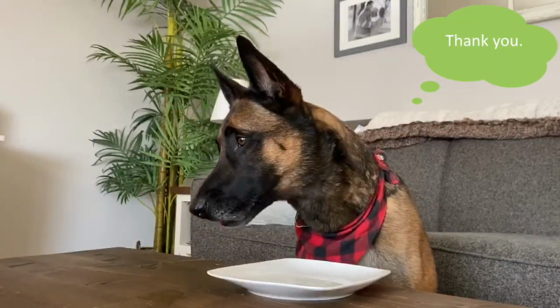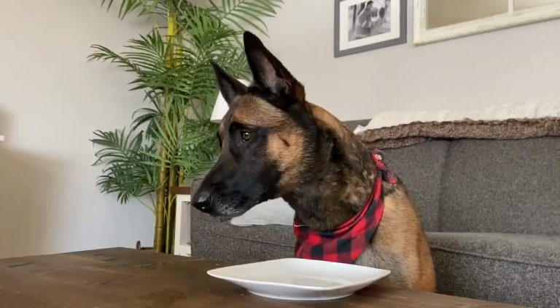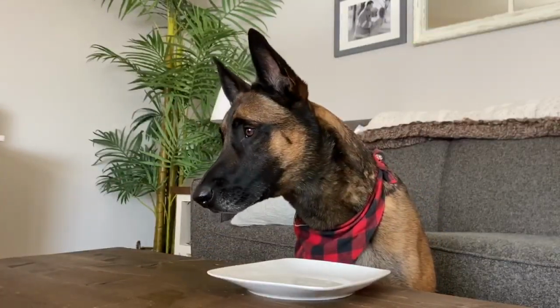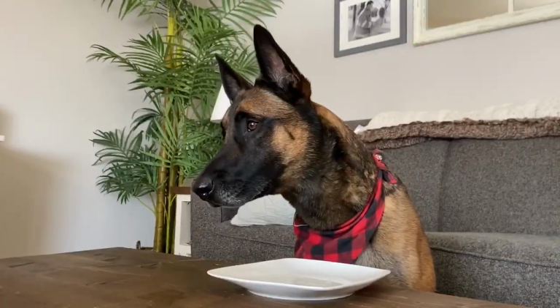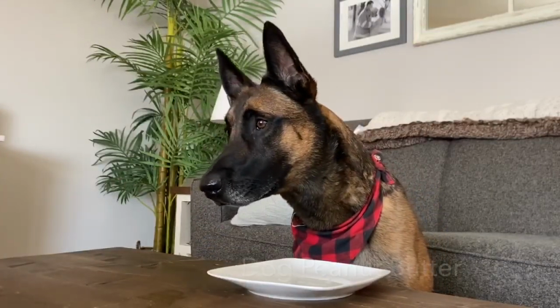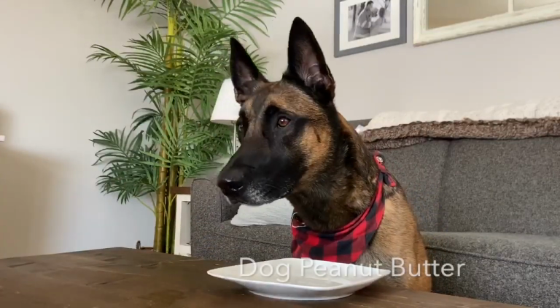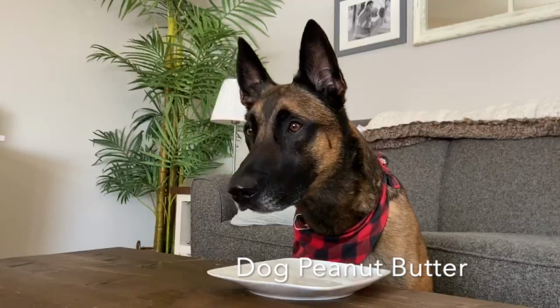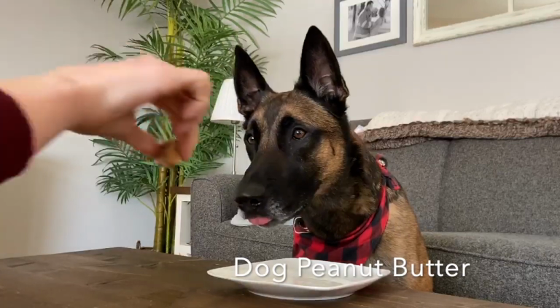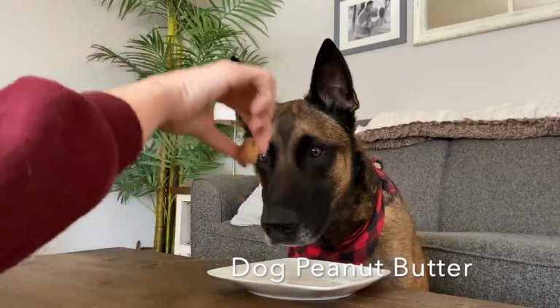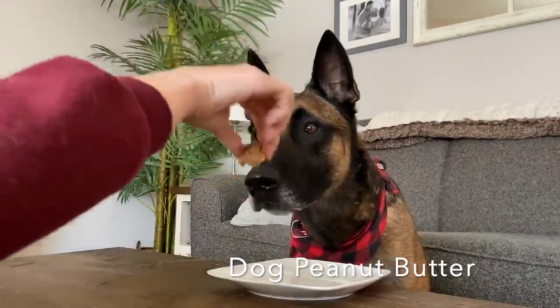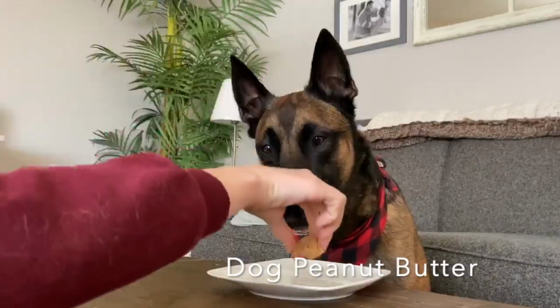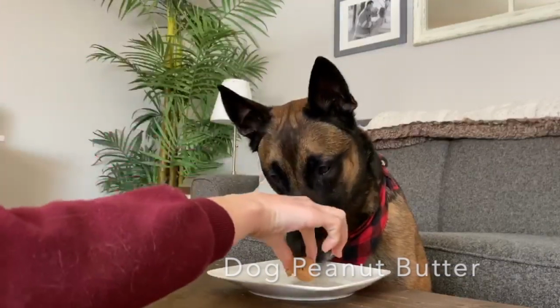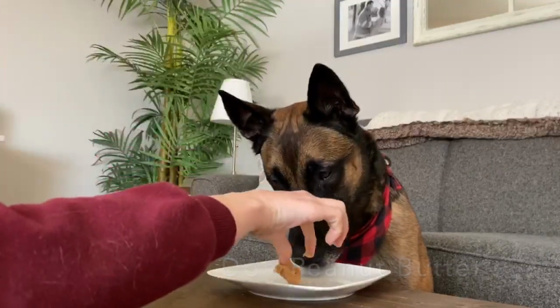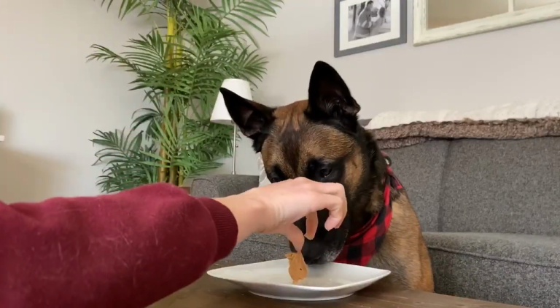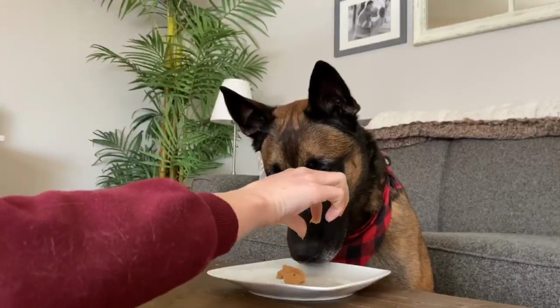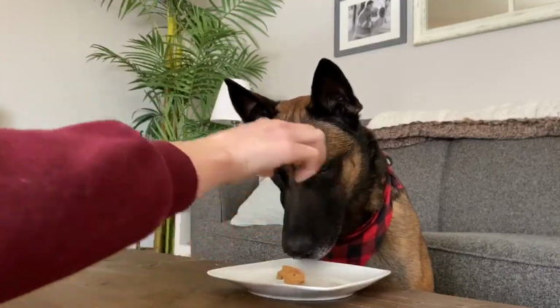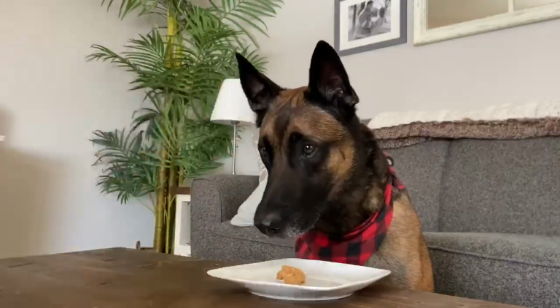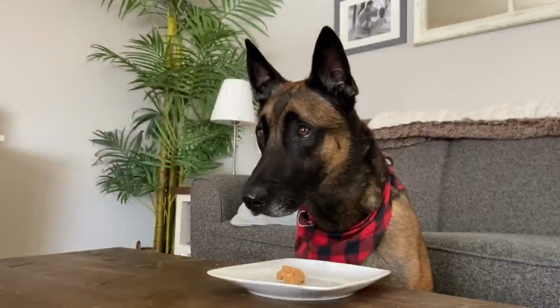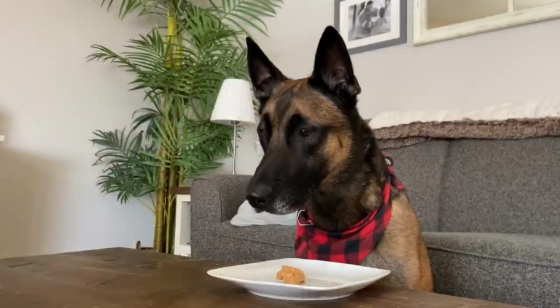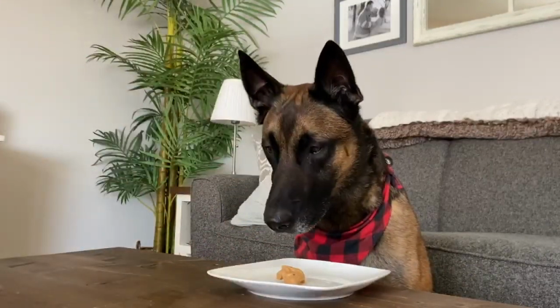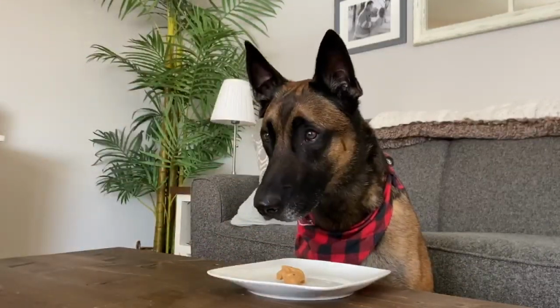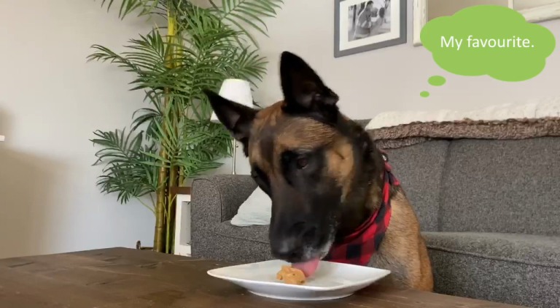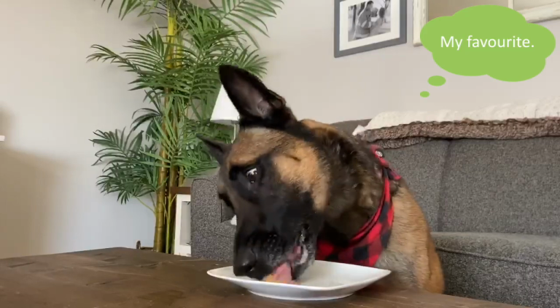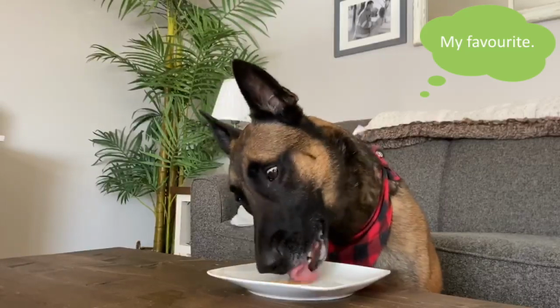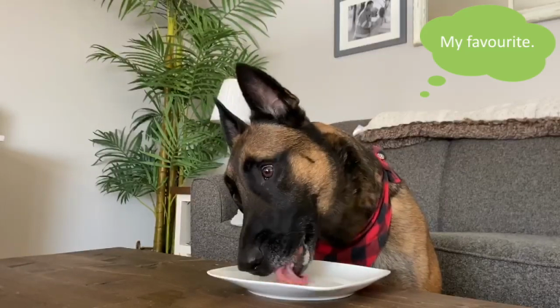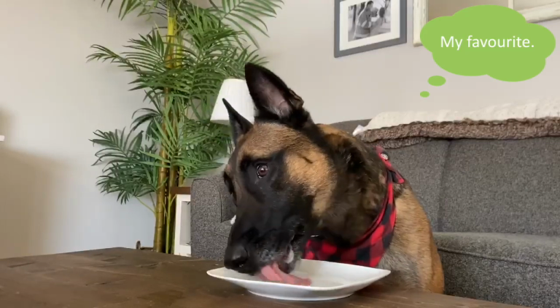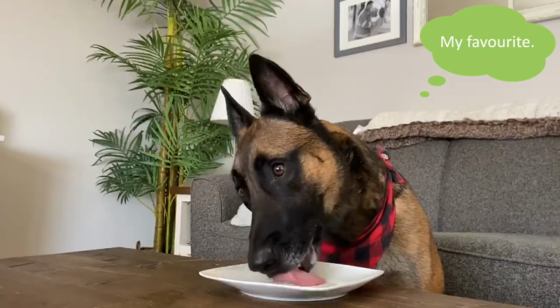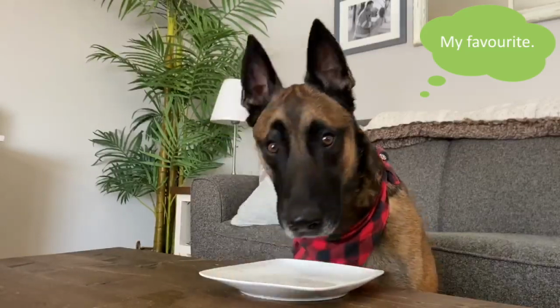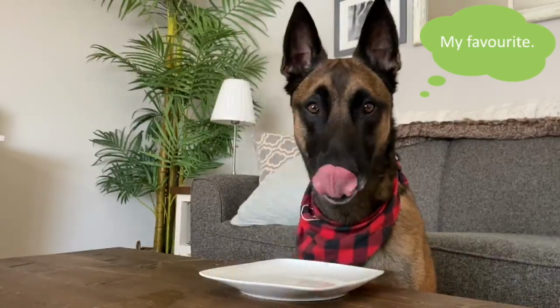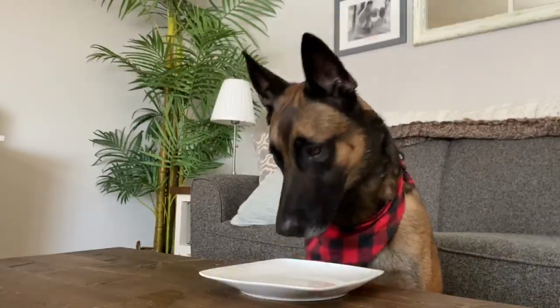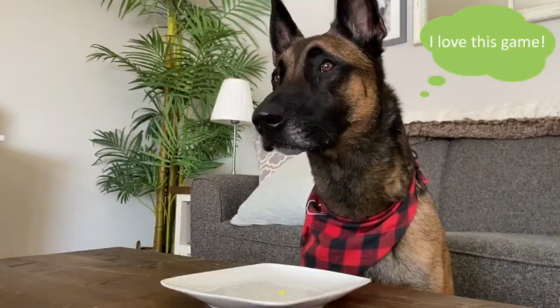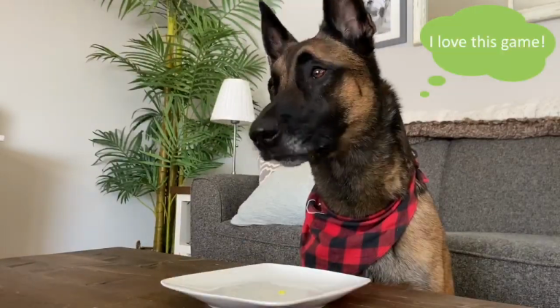Did you know some human peanut butters contain an artificial sweetener that isn't good for your dog? At Tailblazers we sell dog-safe peanut butter. Some of them even have some added extras like beef liver and pumpkin.